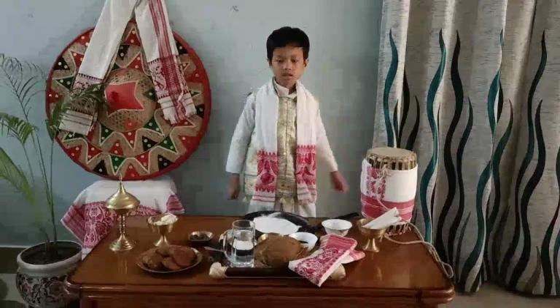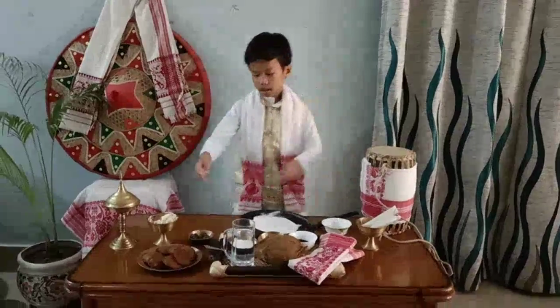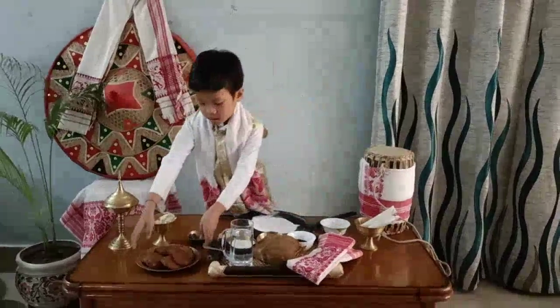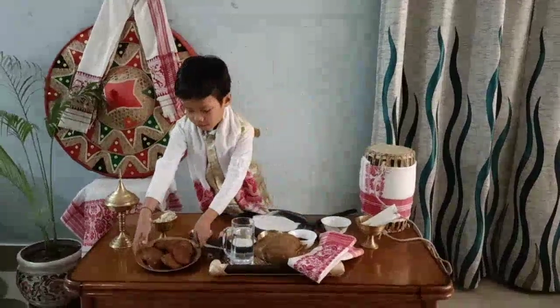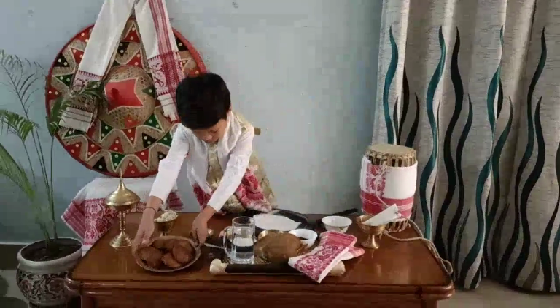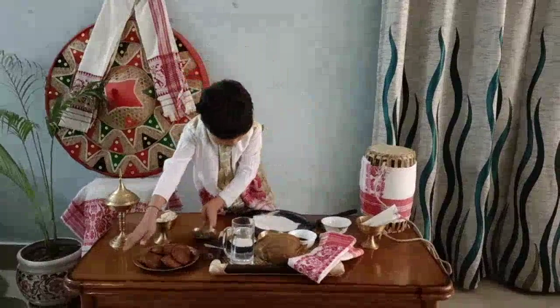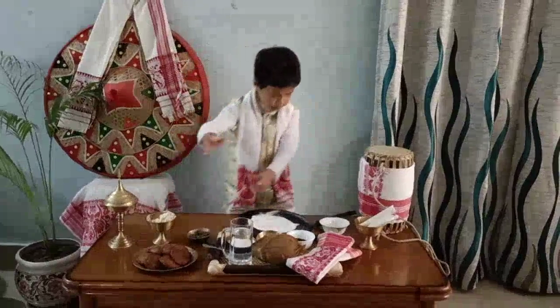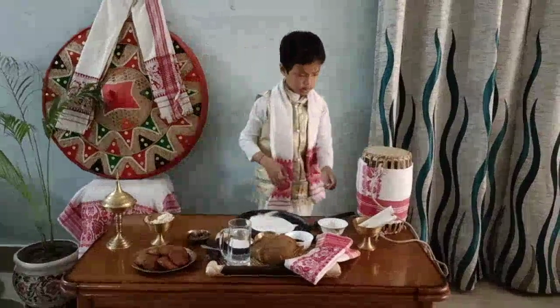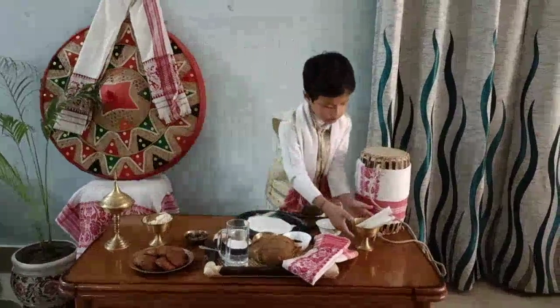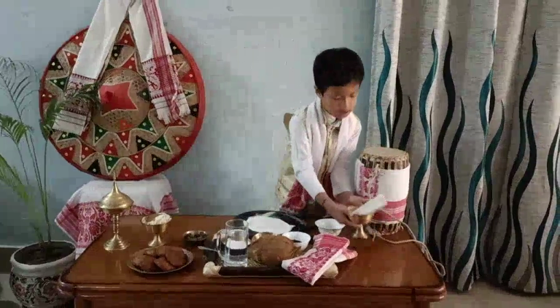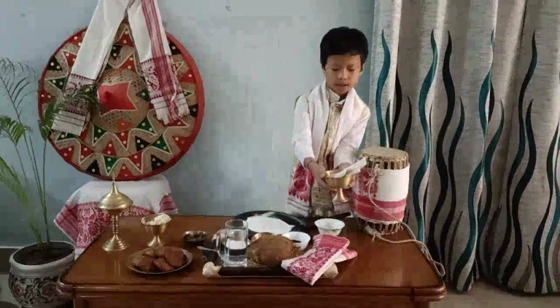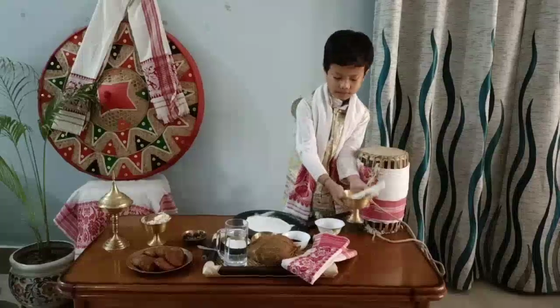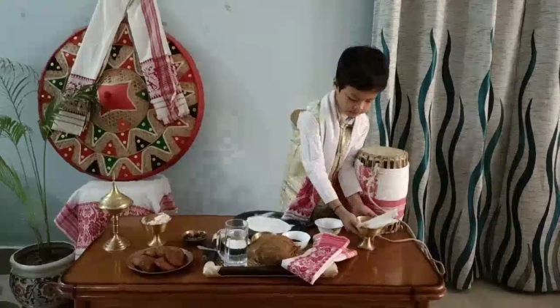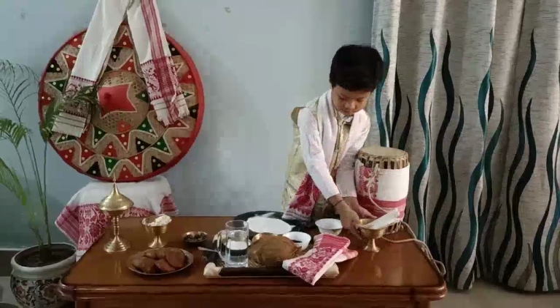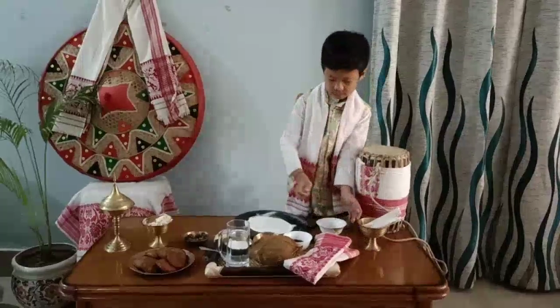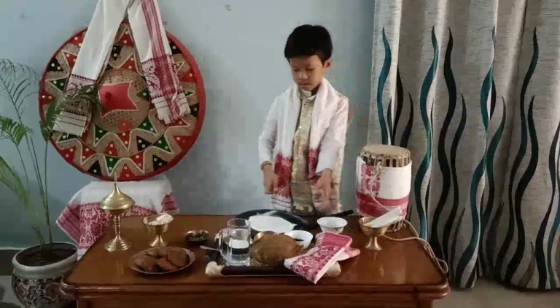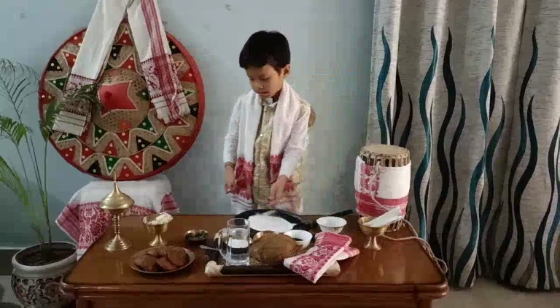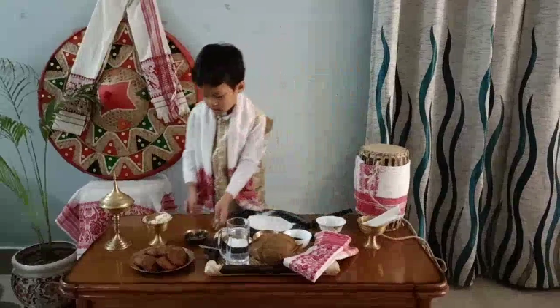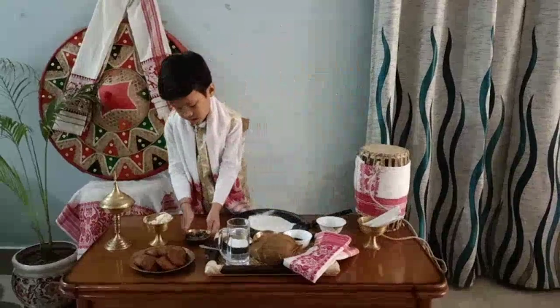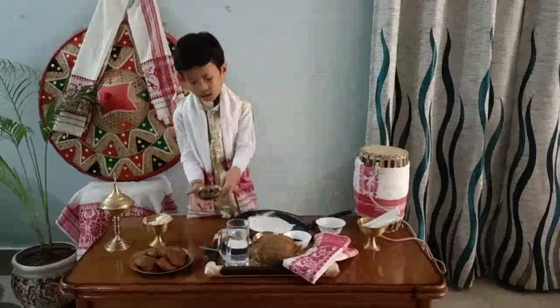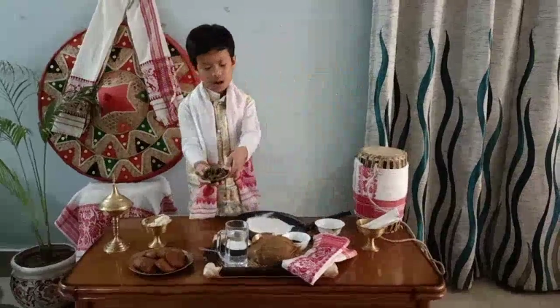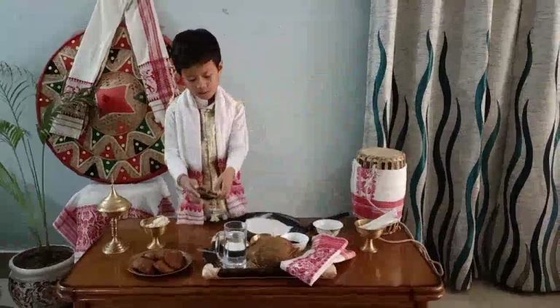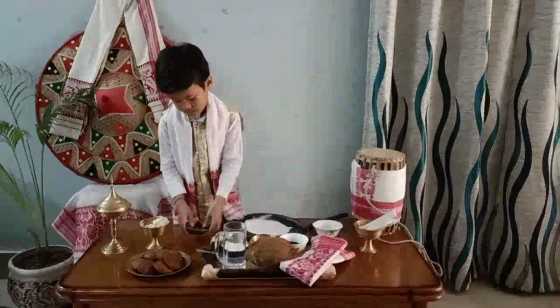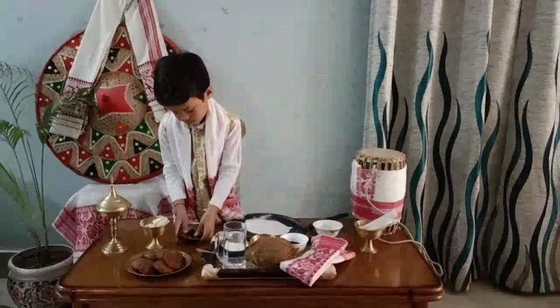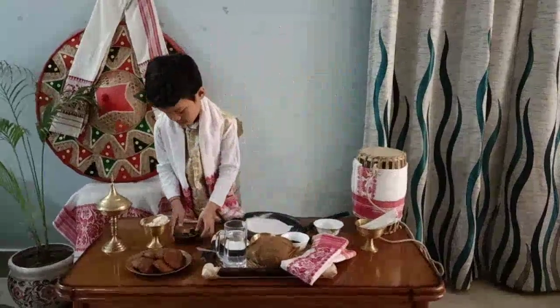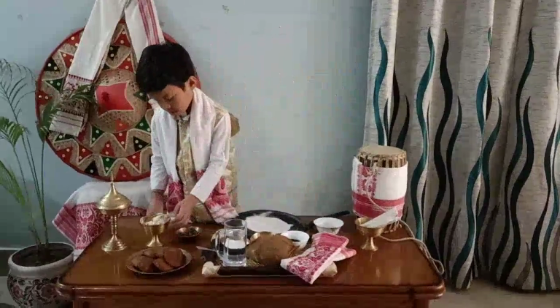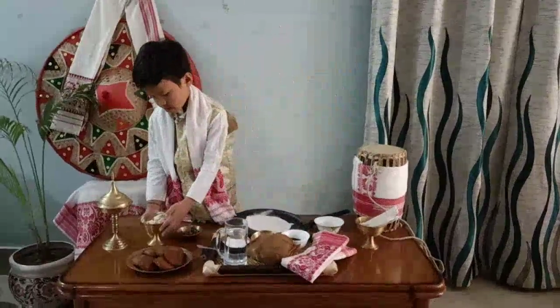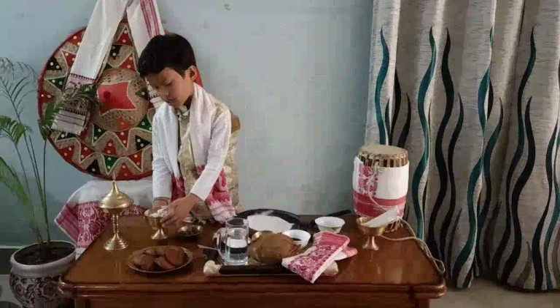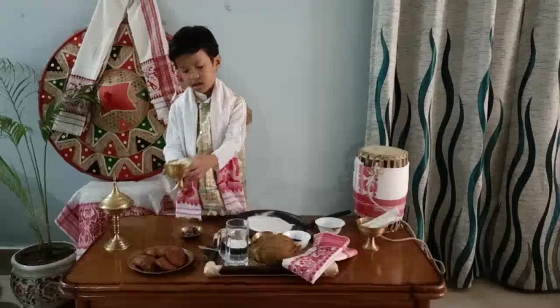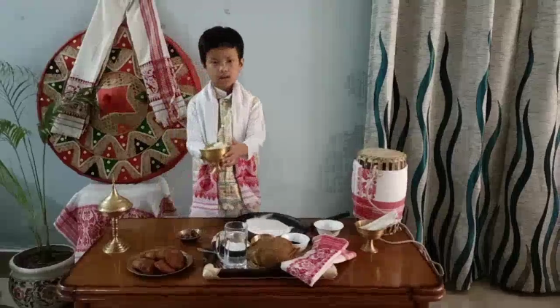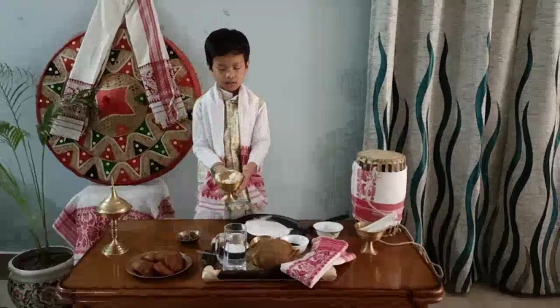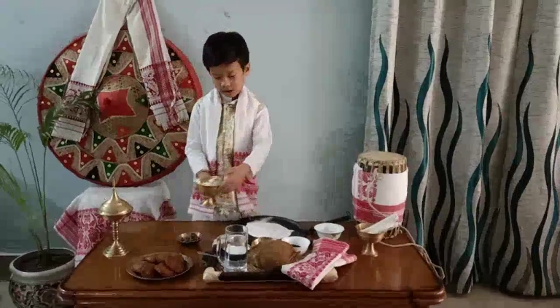This is Gila Pitha. This is Til Pitha. This is Til Arun. And this is Doi Sira.